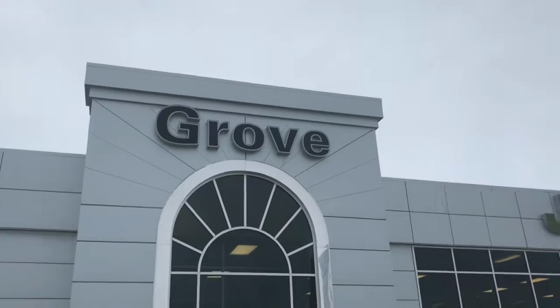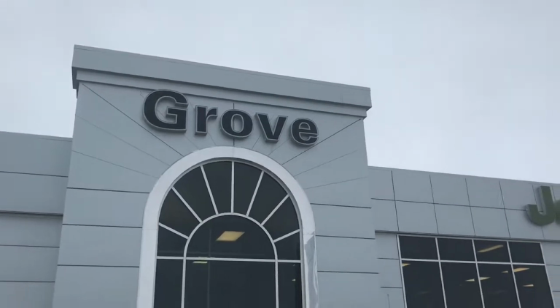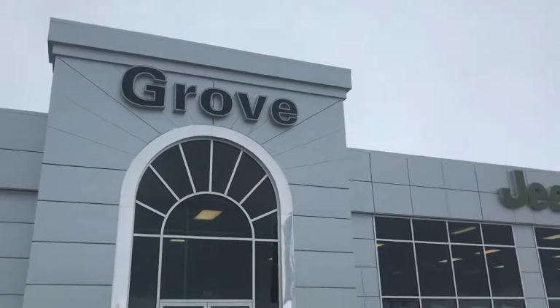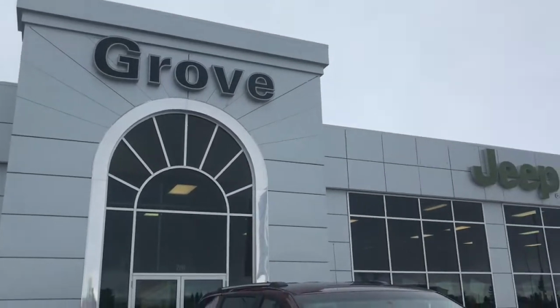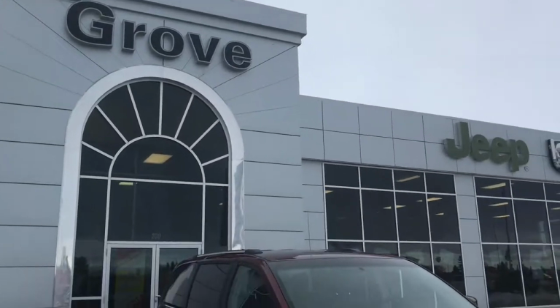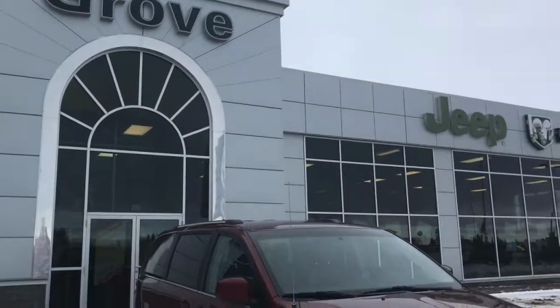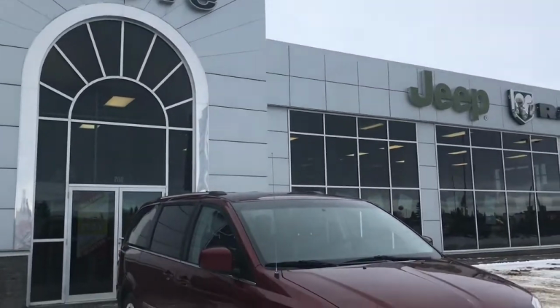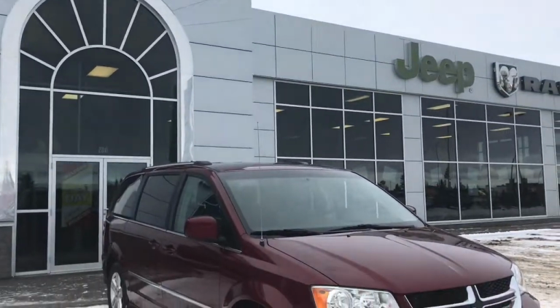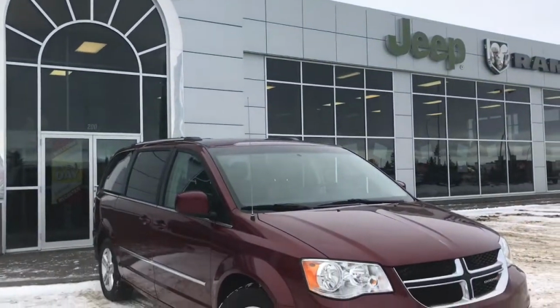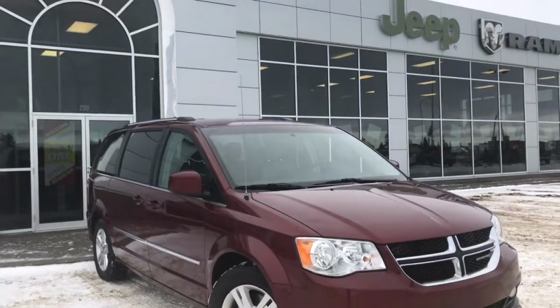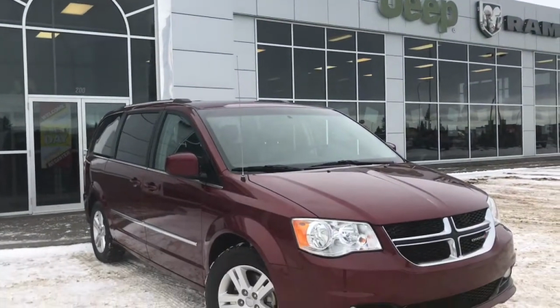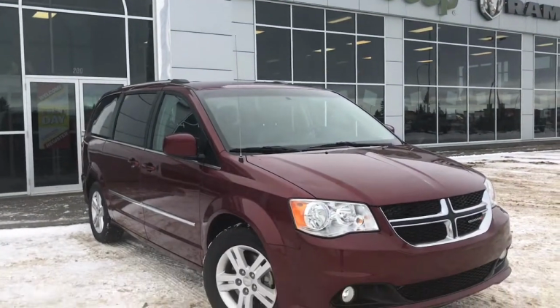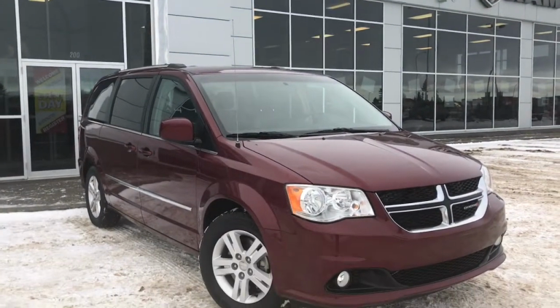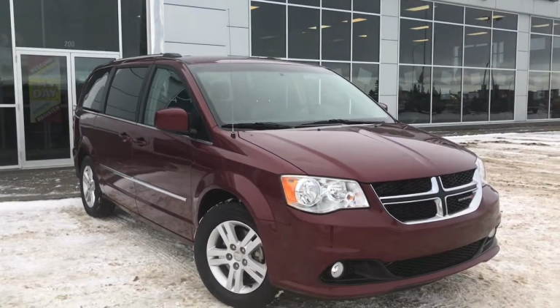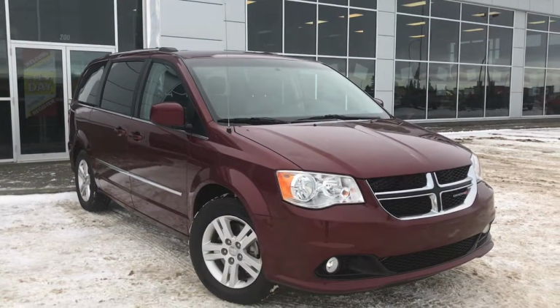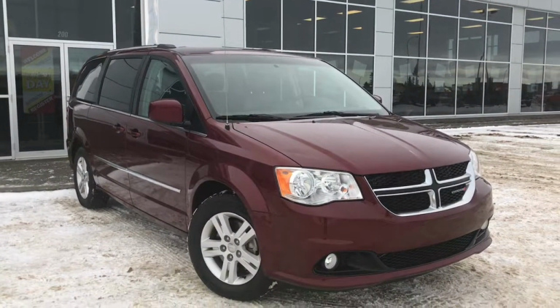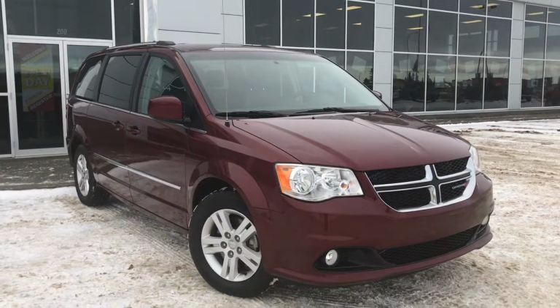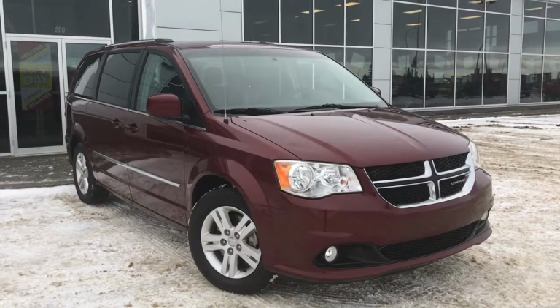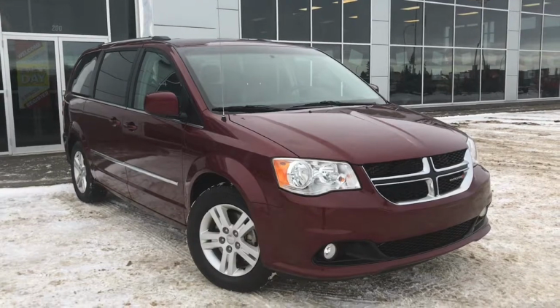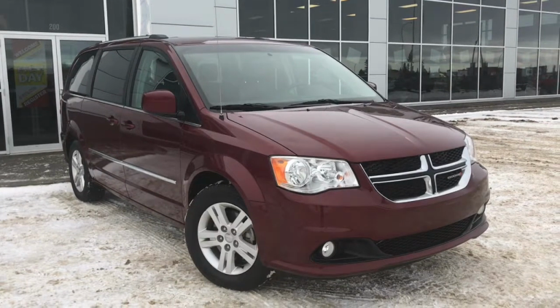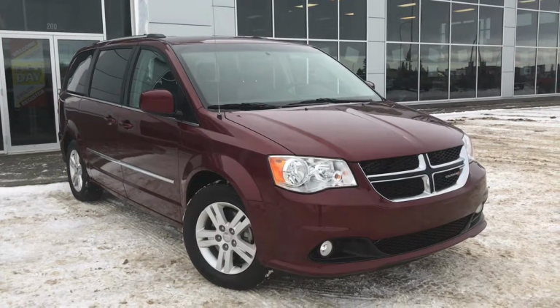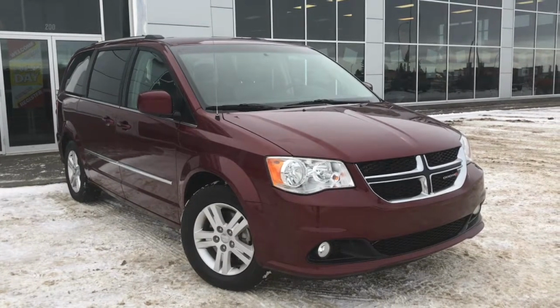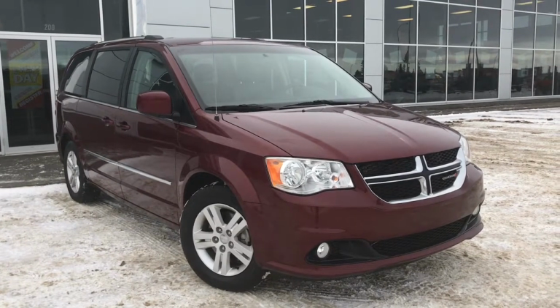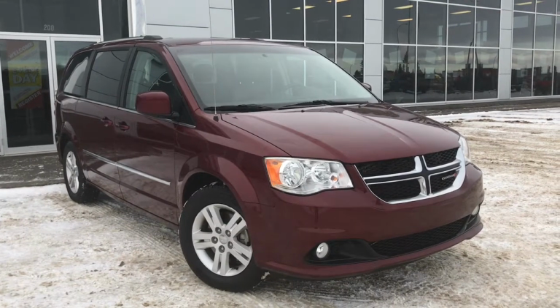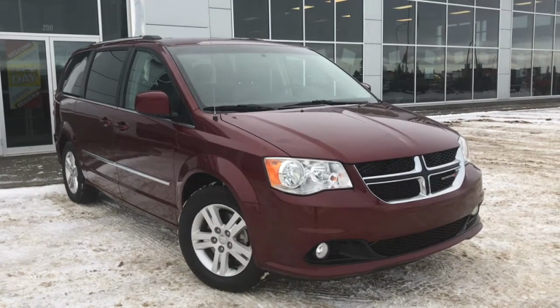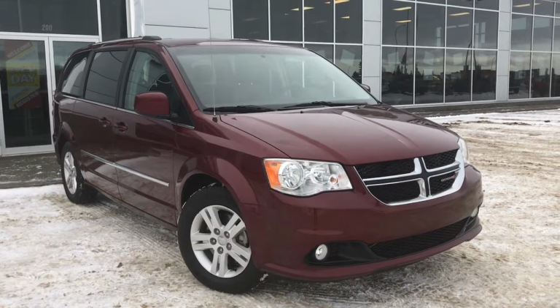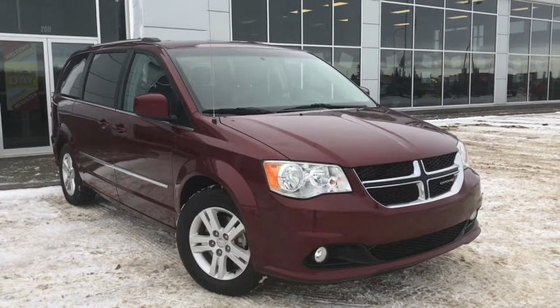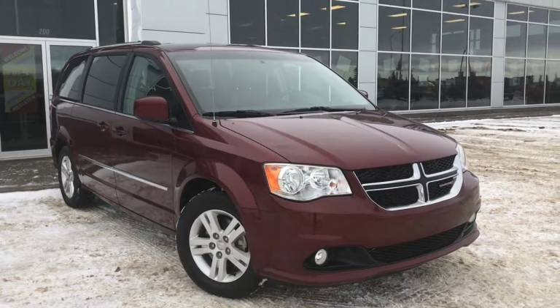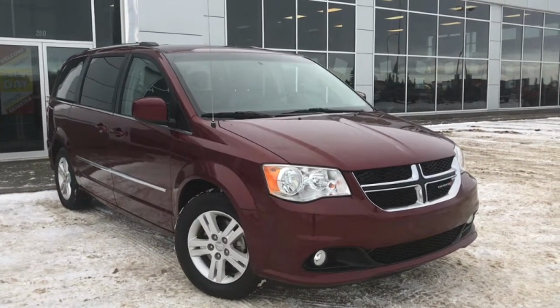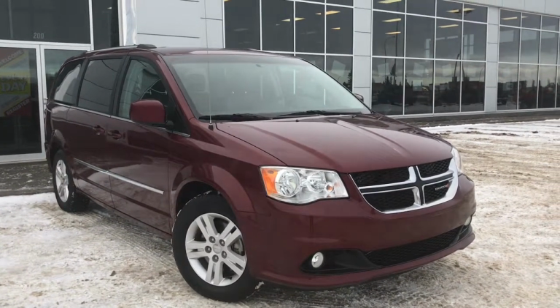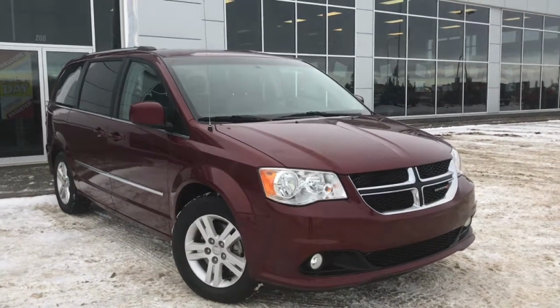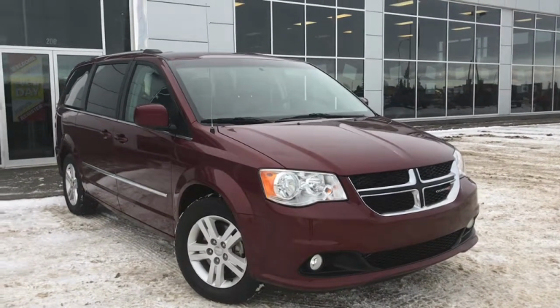Hello and welcome to Grove Dodge. My name is Jasmine and today we're going to be looking at this 2016 Dodge Grand Caravan Crew in Velvet Red Pearl.